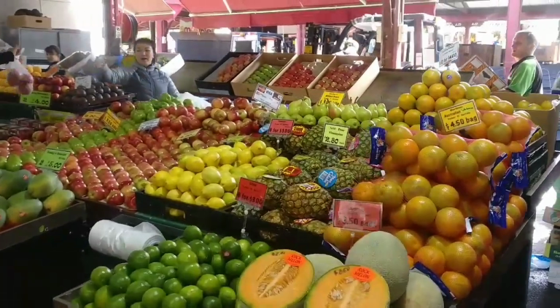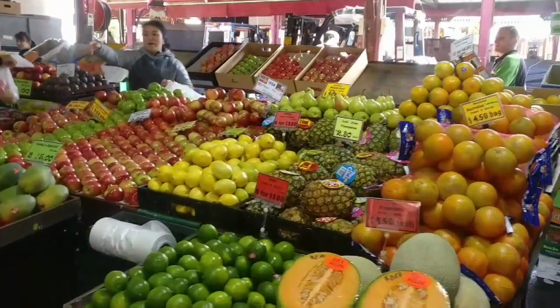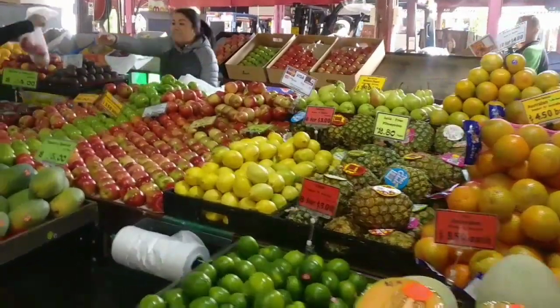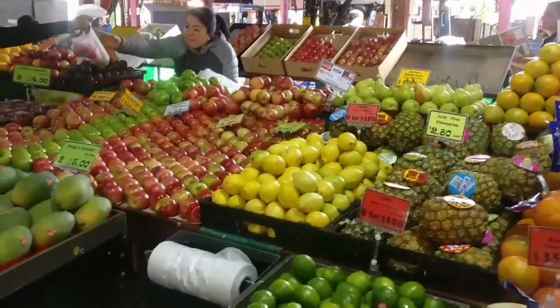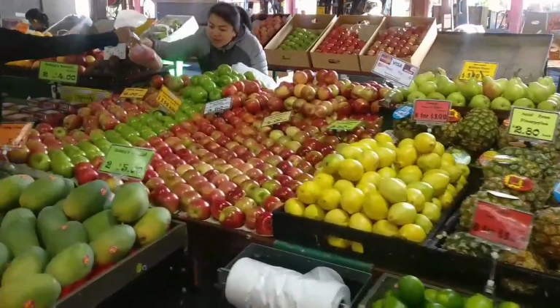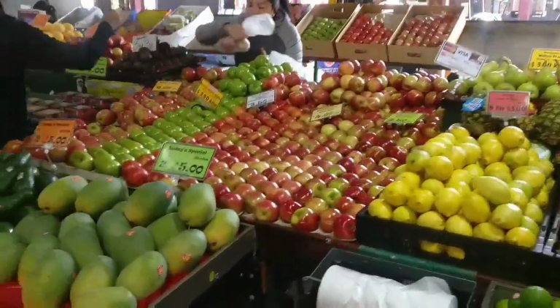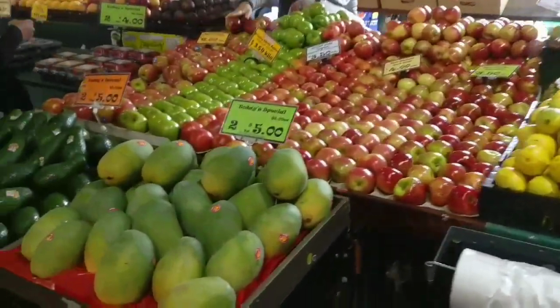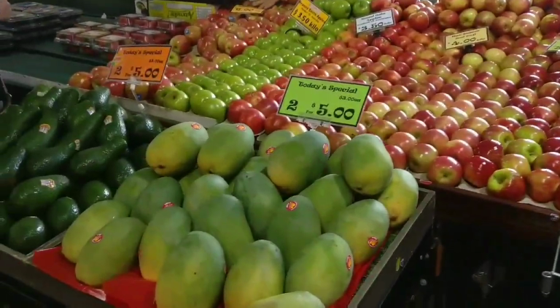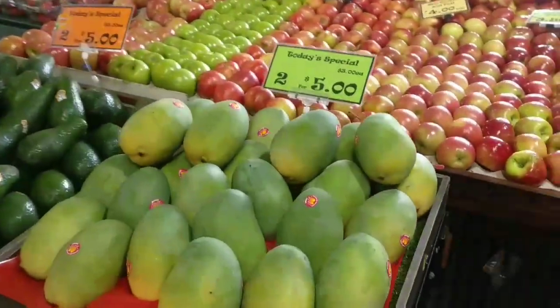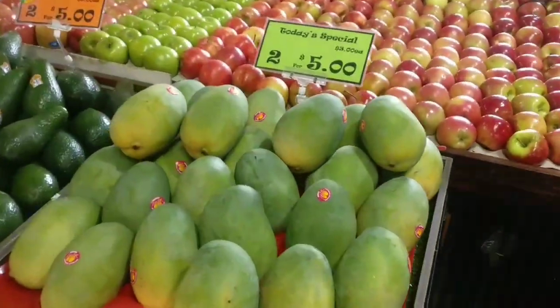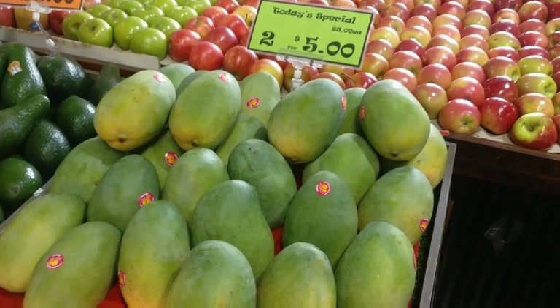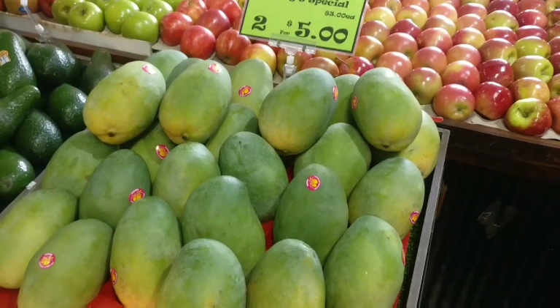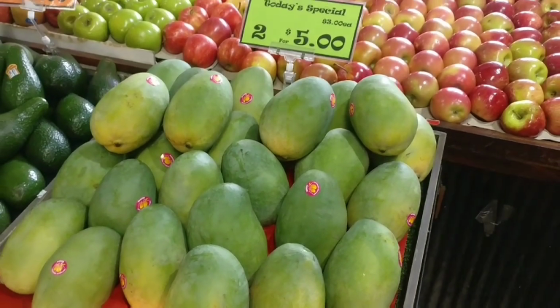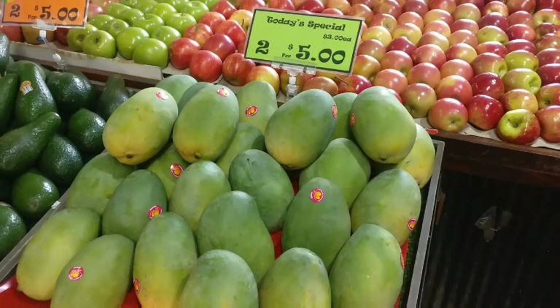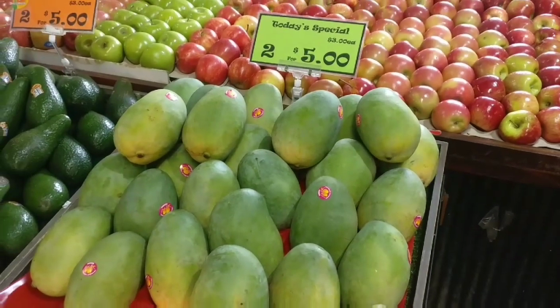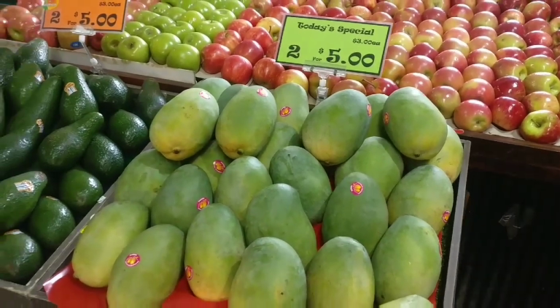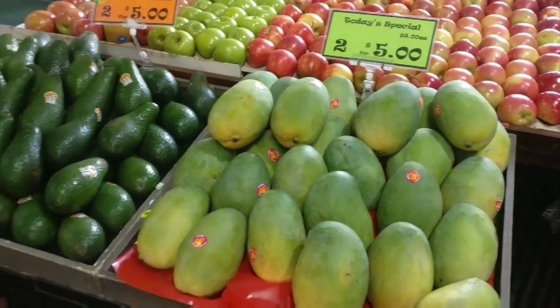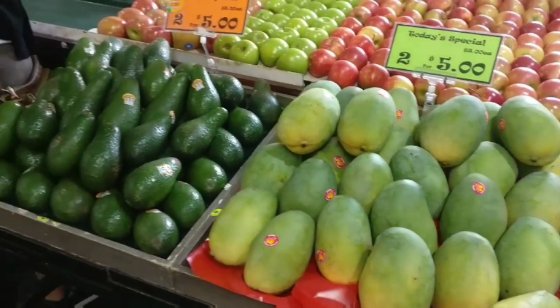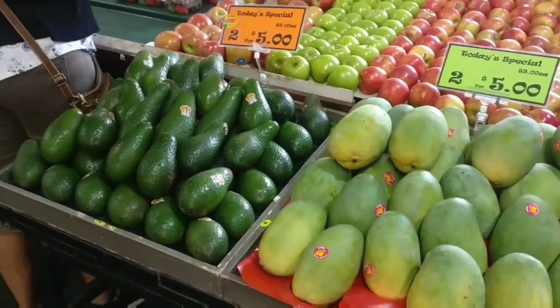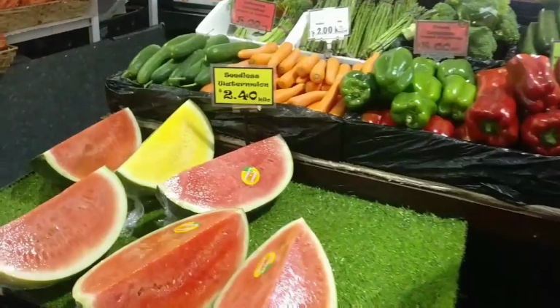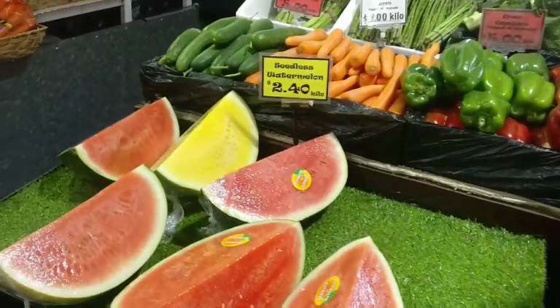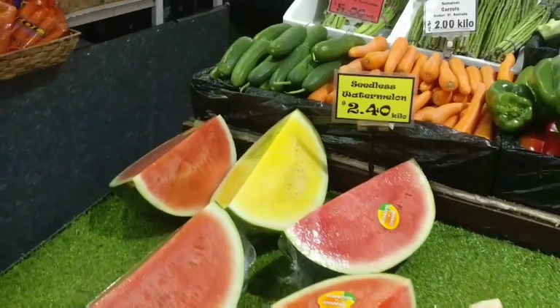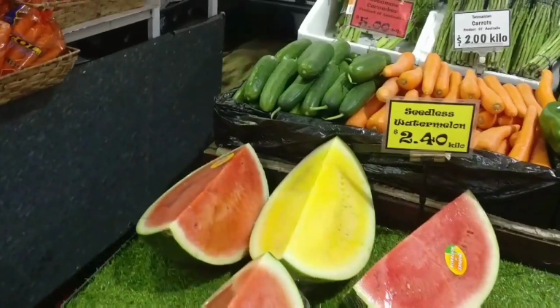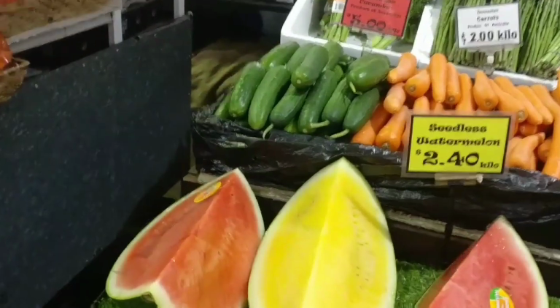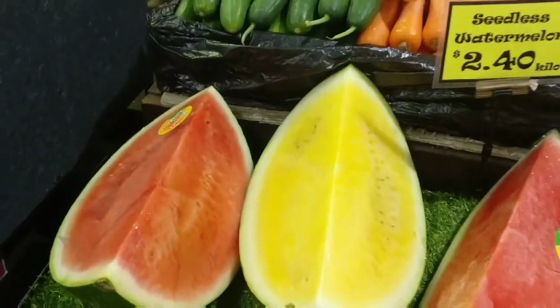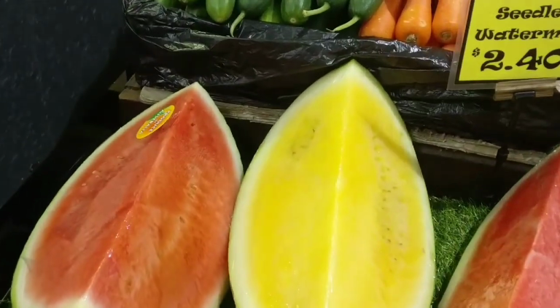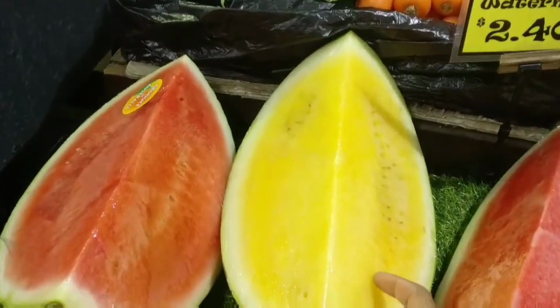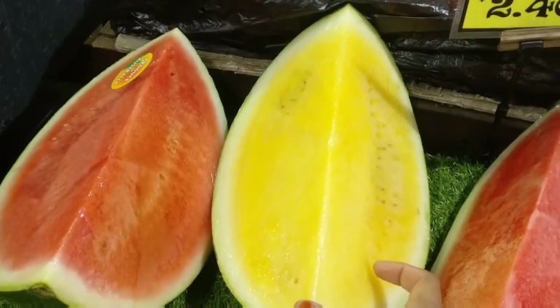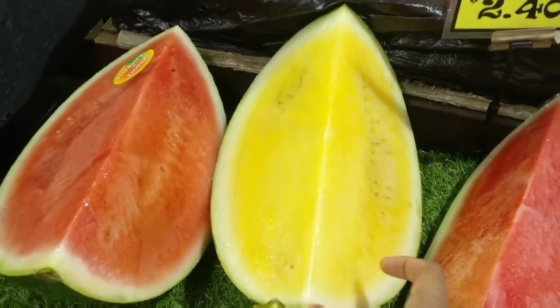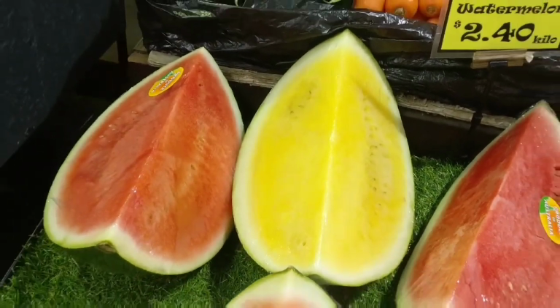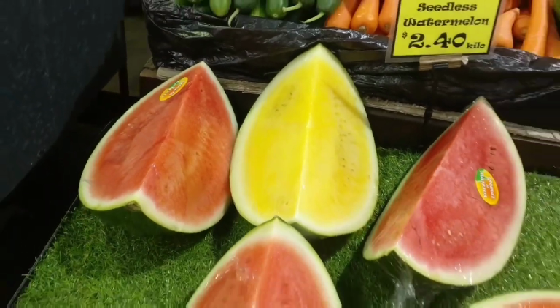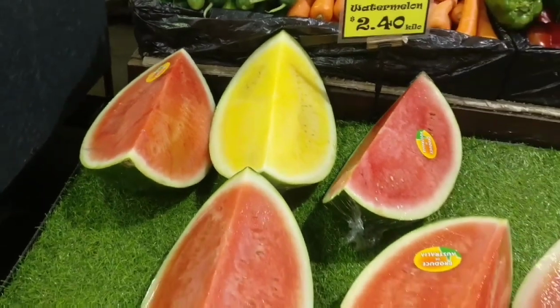Oranges, pineapple, apples, mangoes. Water melons — this is a yellow color melon. I will taste it.